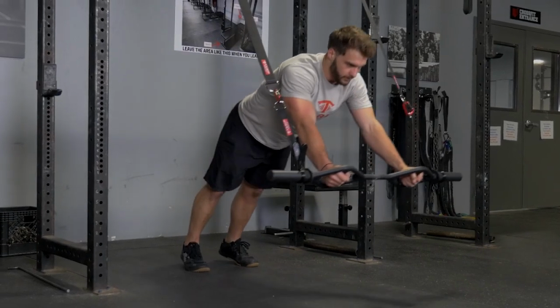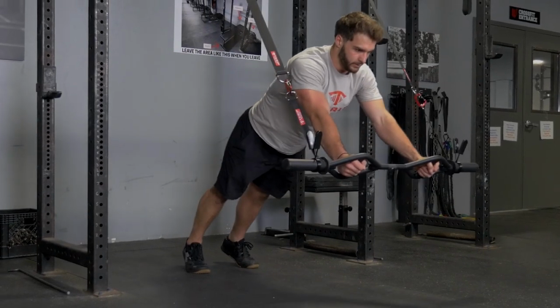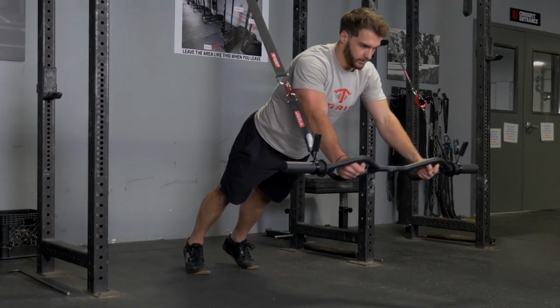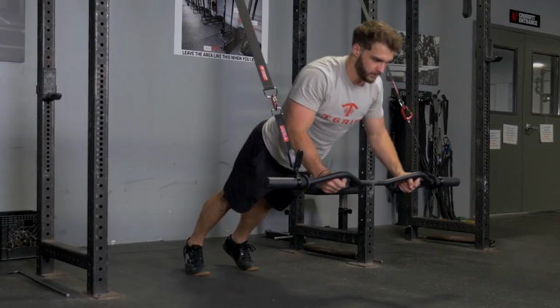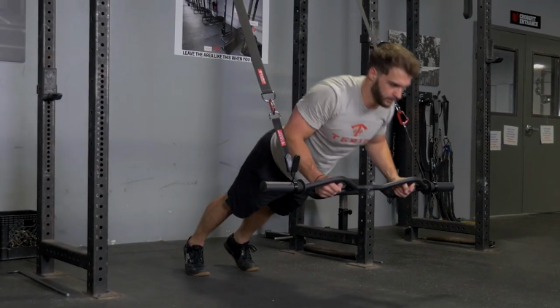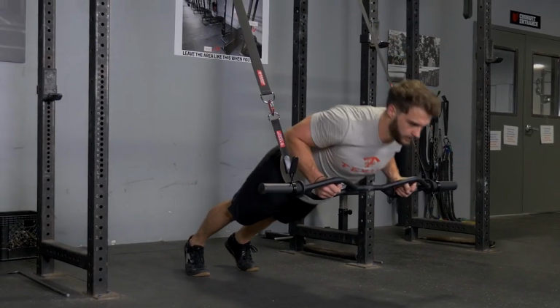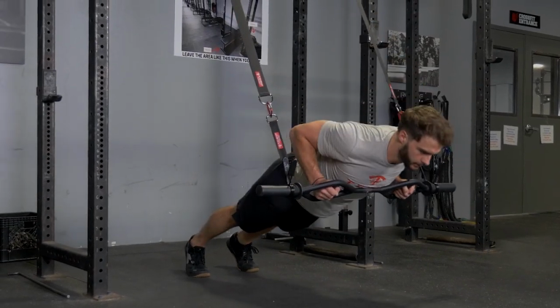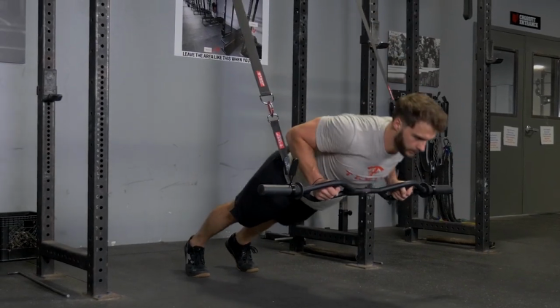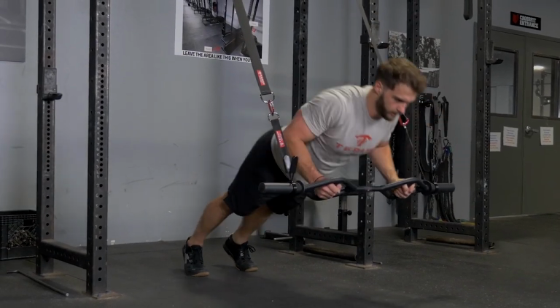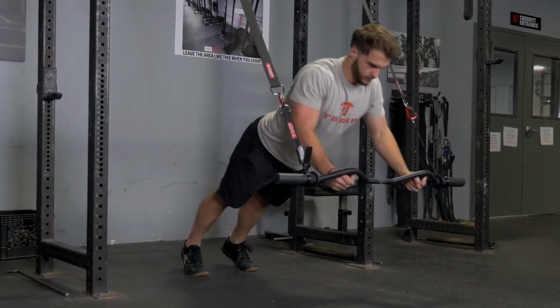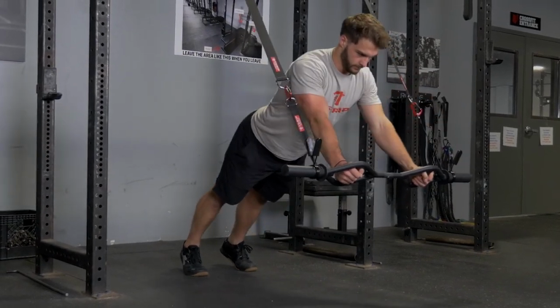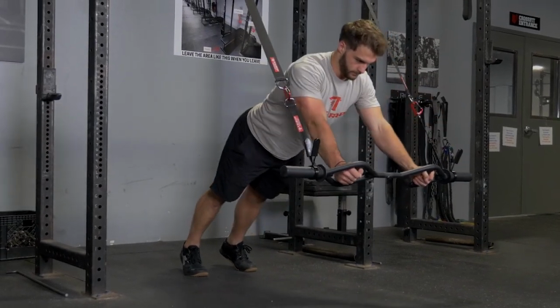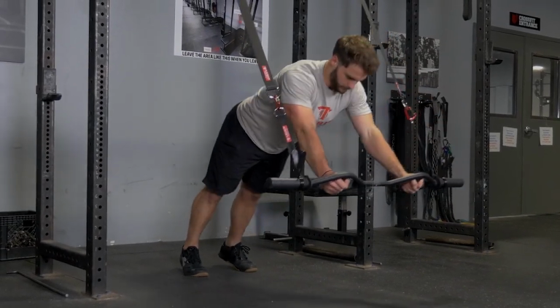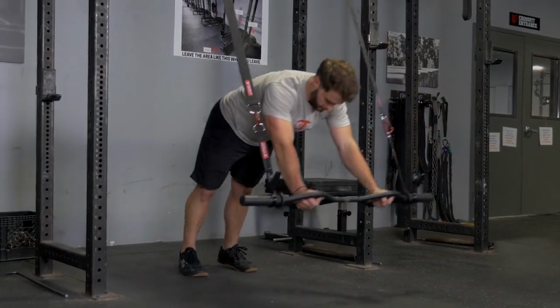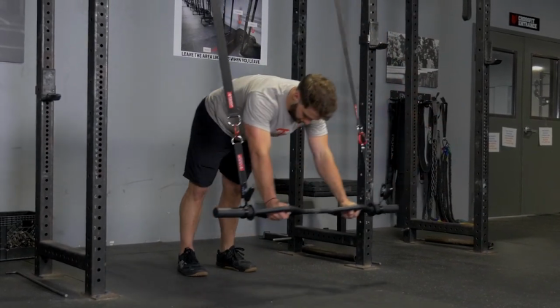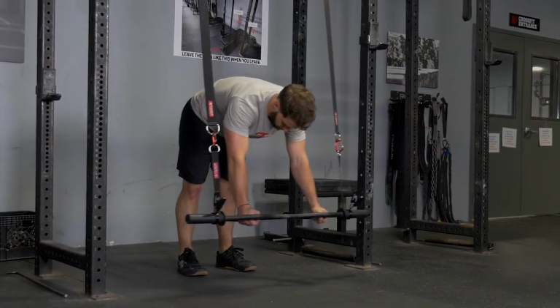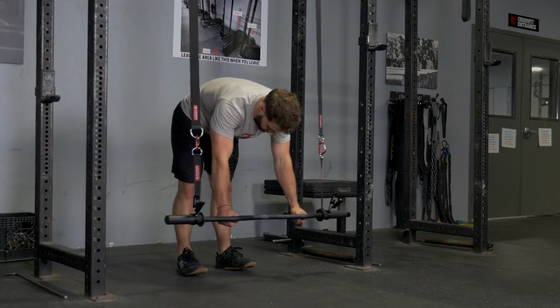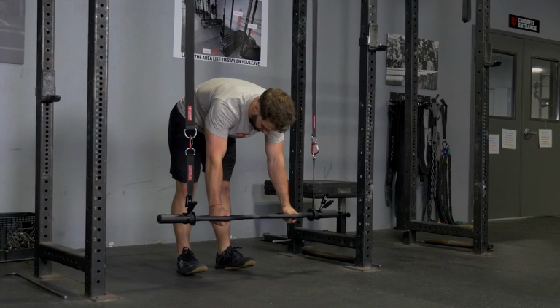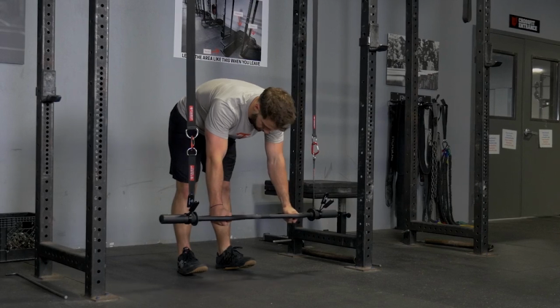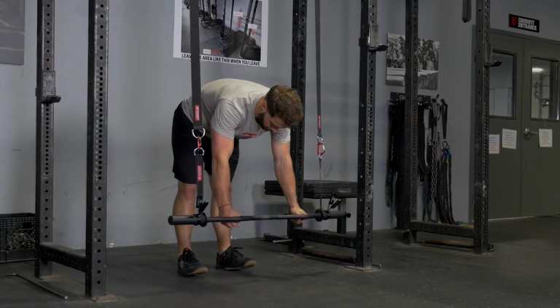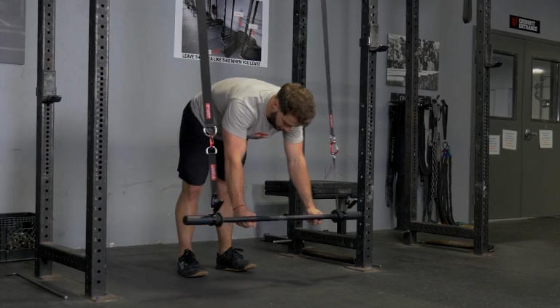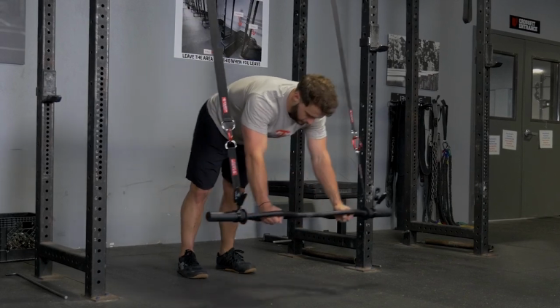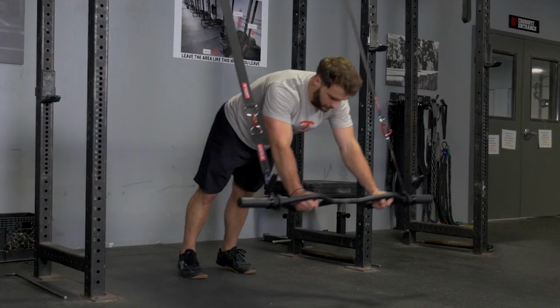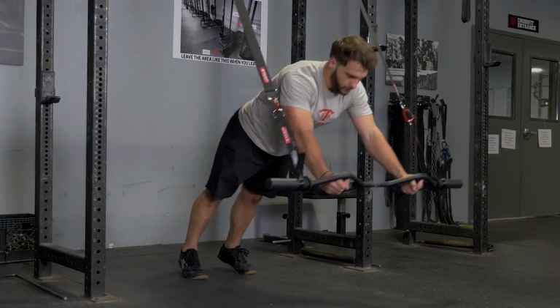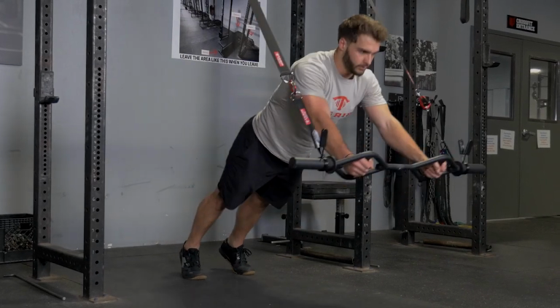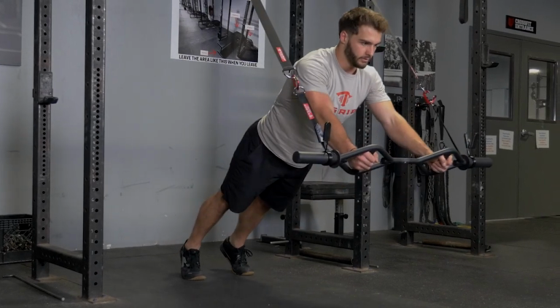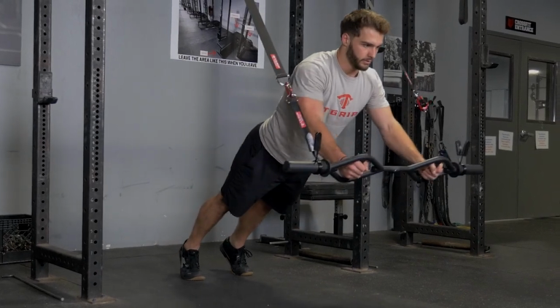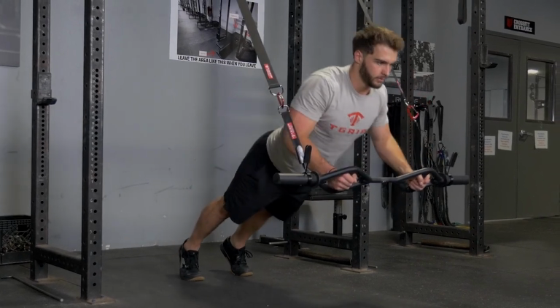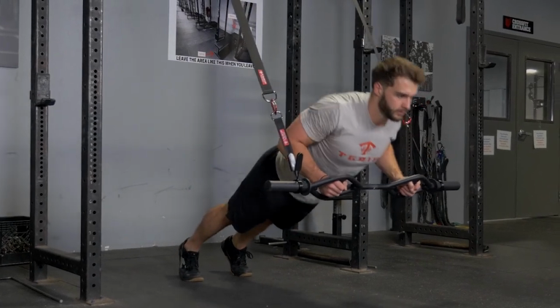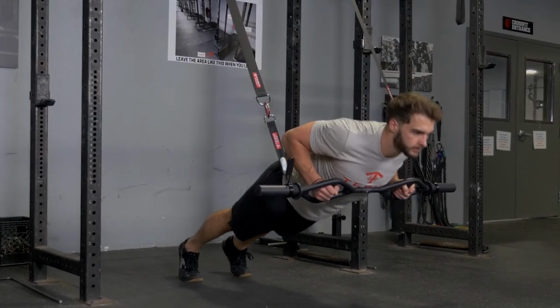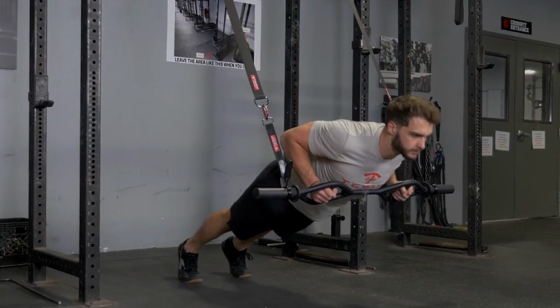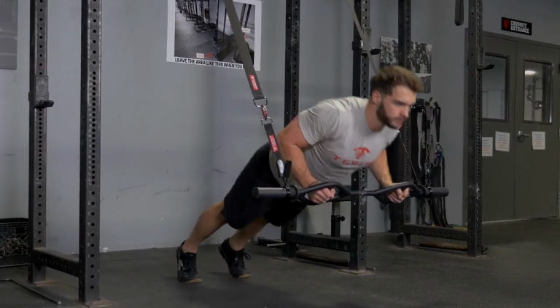The roll out and push-up exercise is an excellent exercise for your abdominals, chest, triceps, front deltoids, and lats.